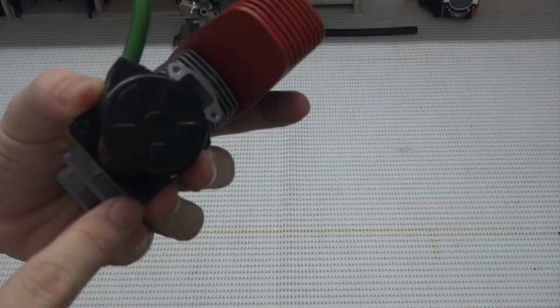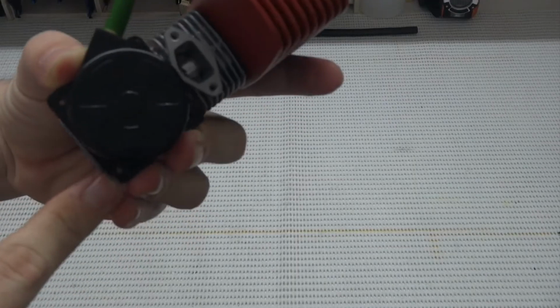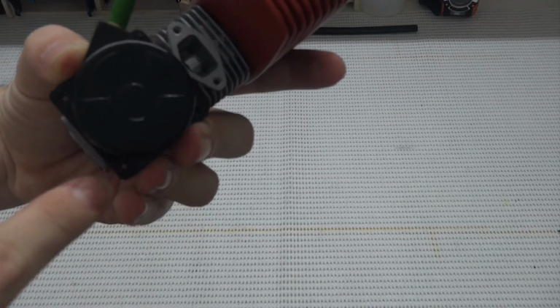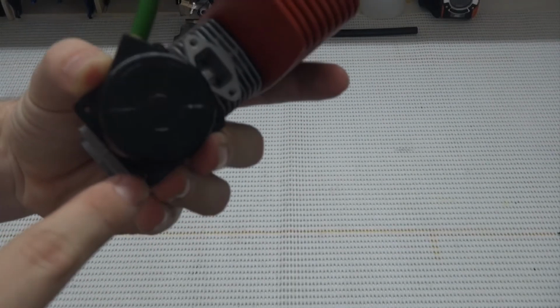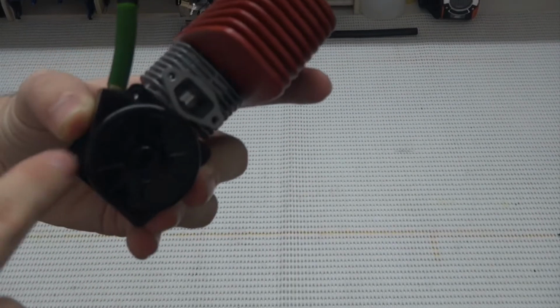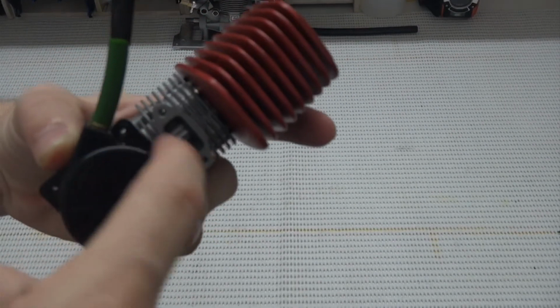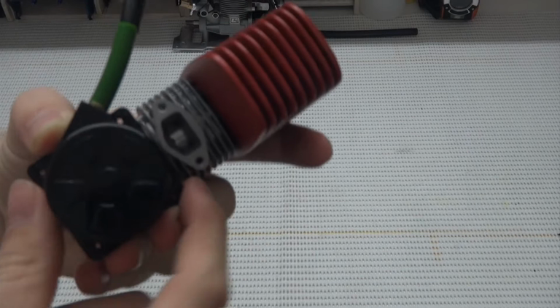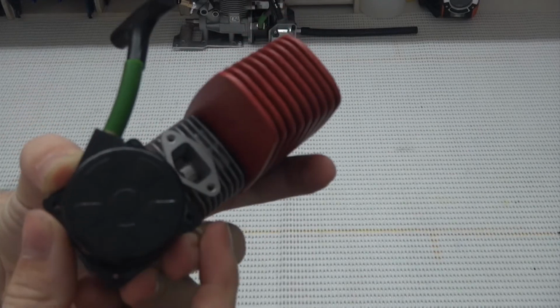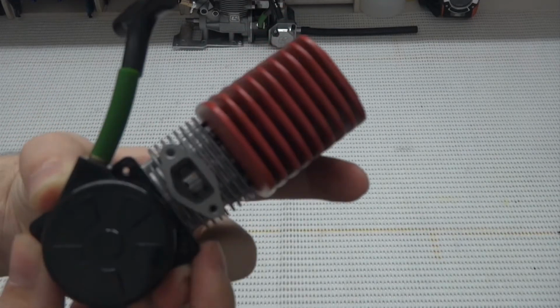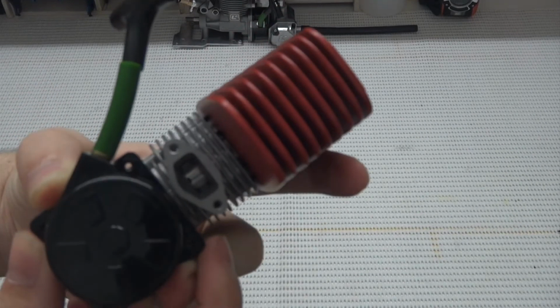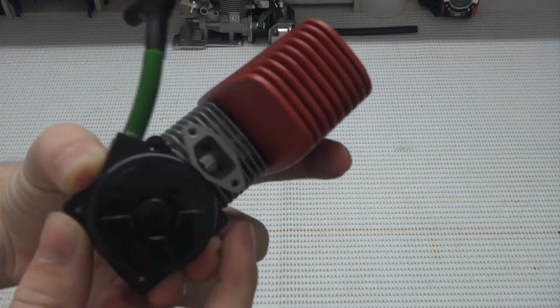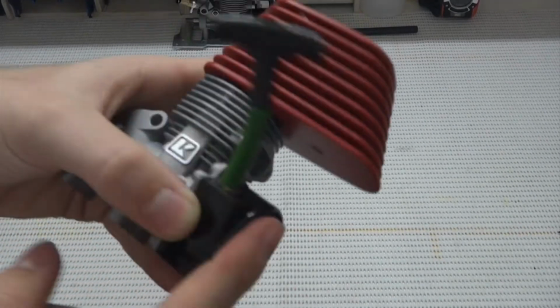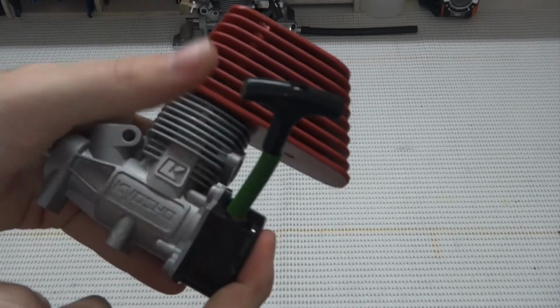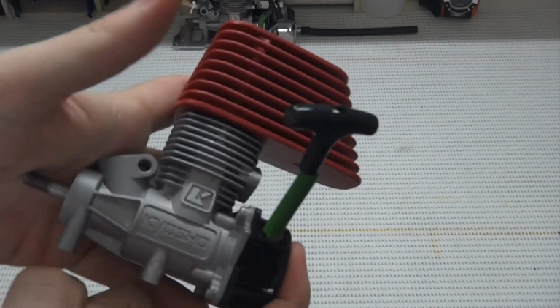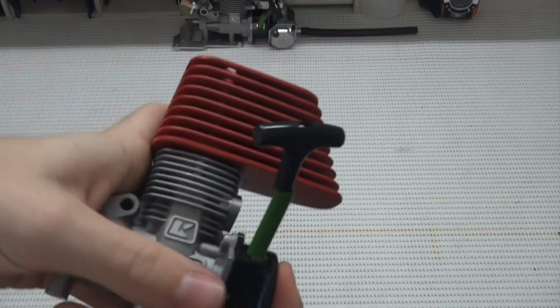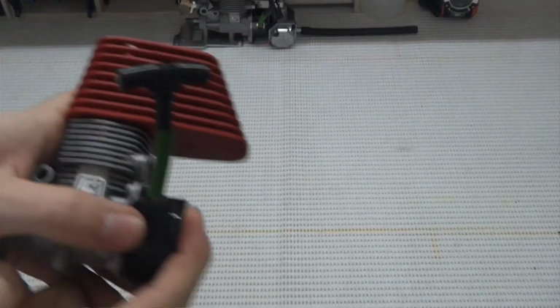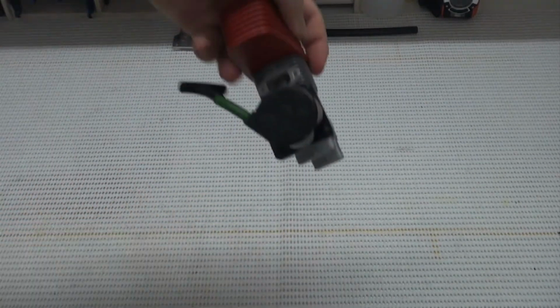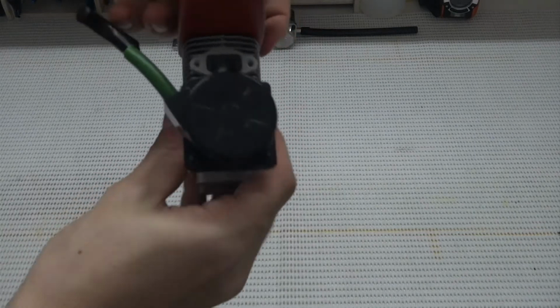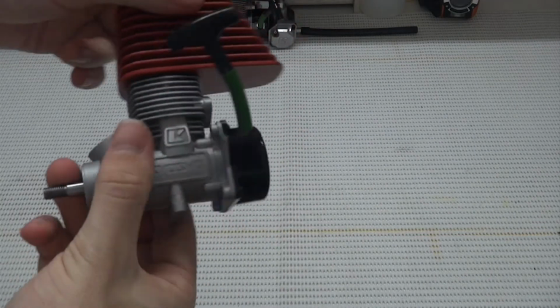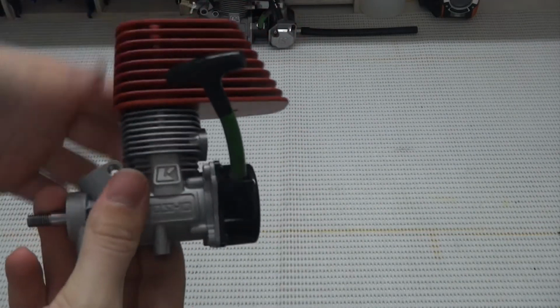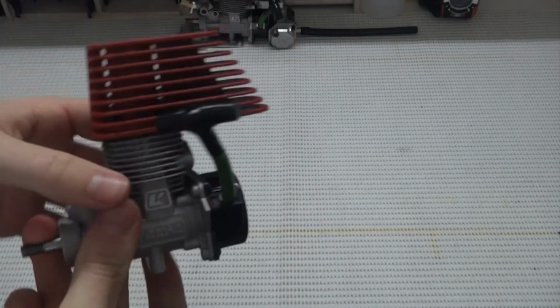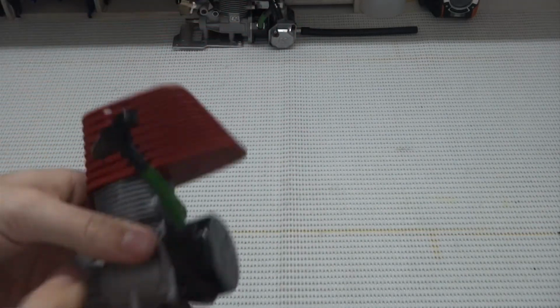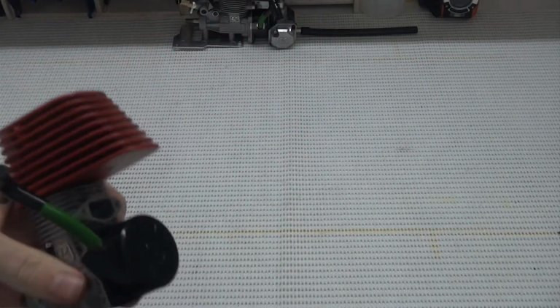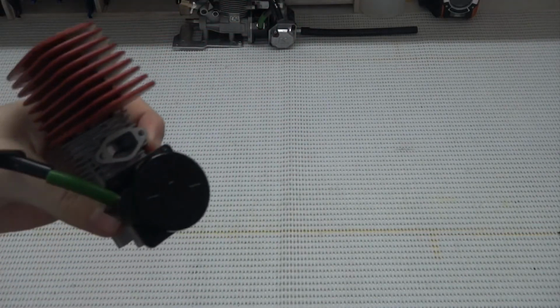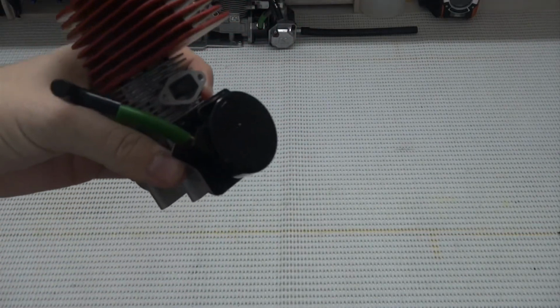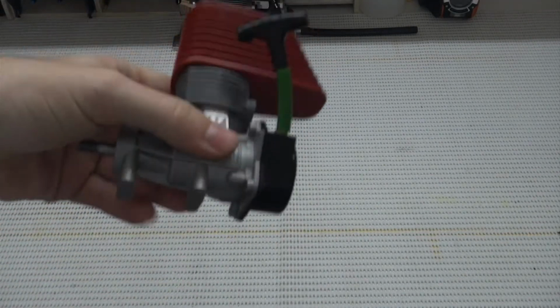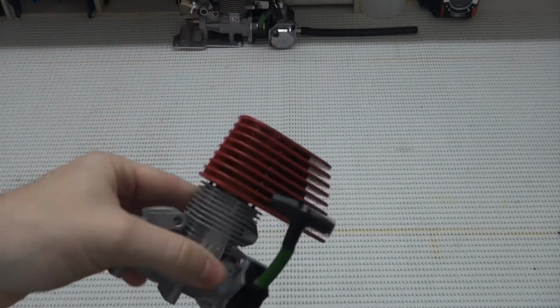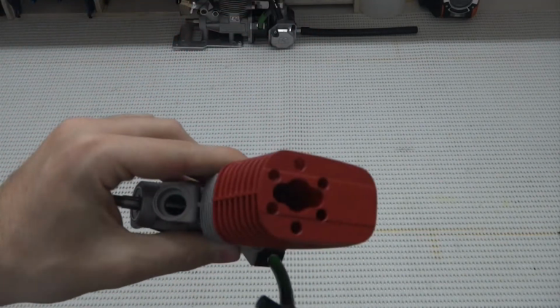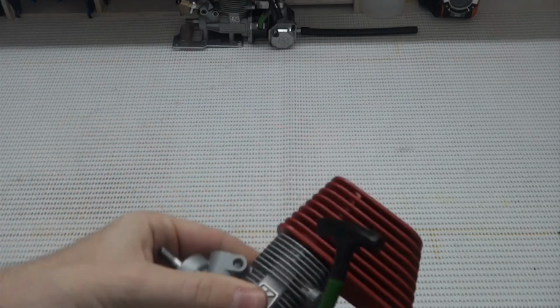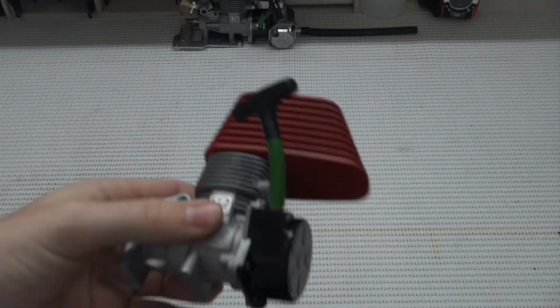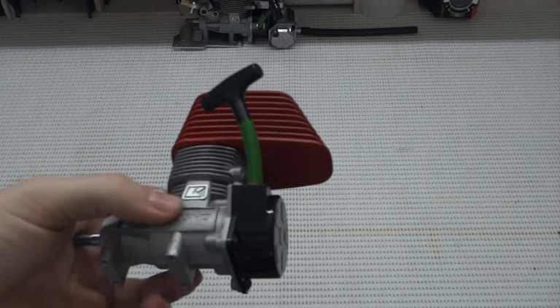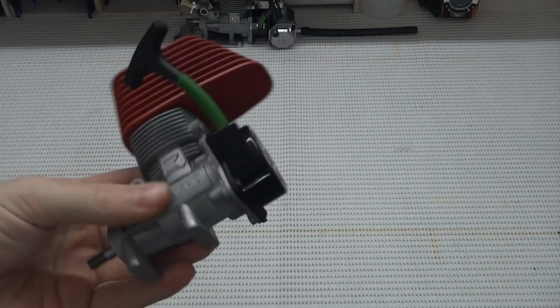Then put the four Phillips head screws into each corner of the recoil starter, fixing it to the crank case. And that's issue 69 of Build the Red Bull RB7 — we've installed our recoil starter to our GX-21 engine.